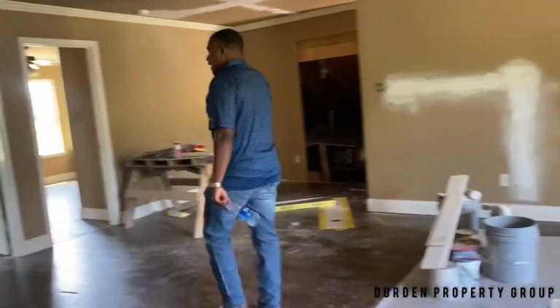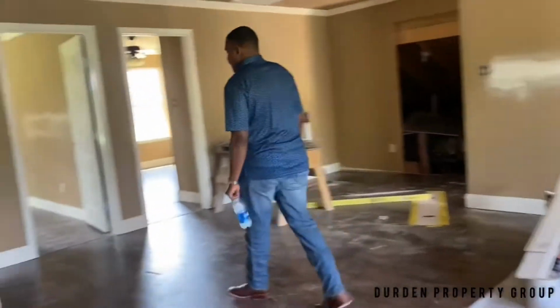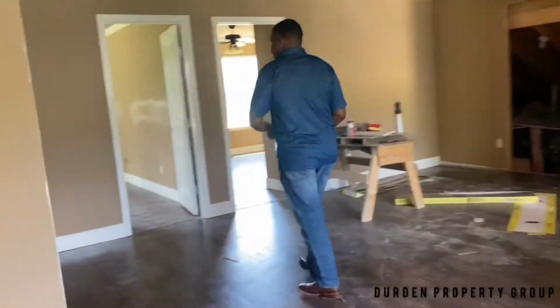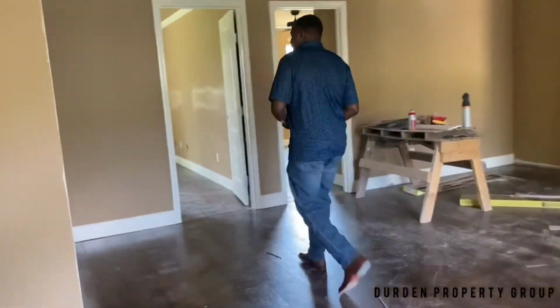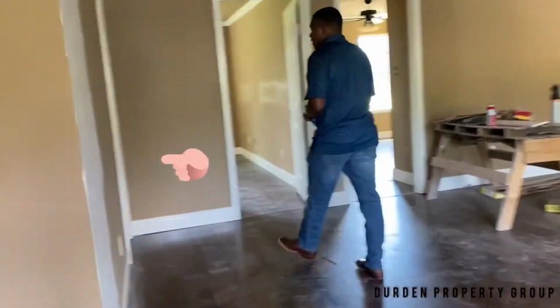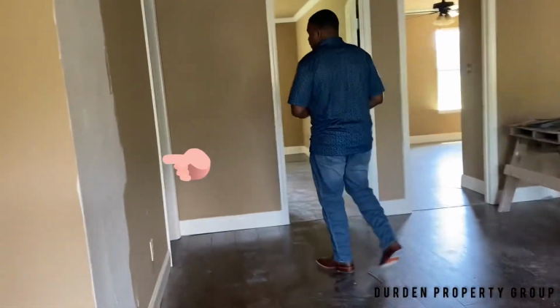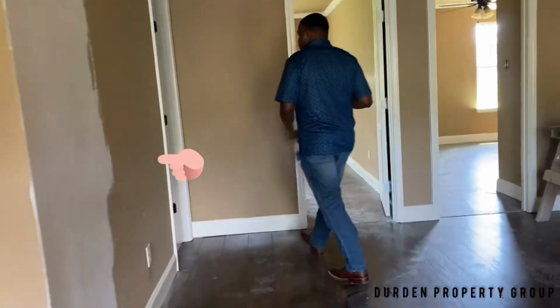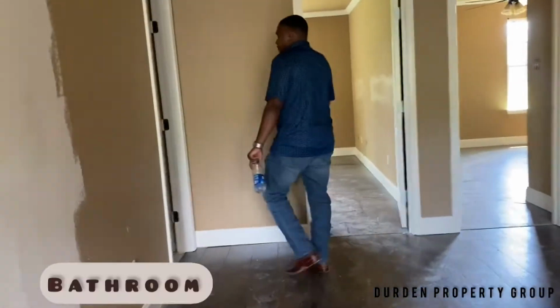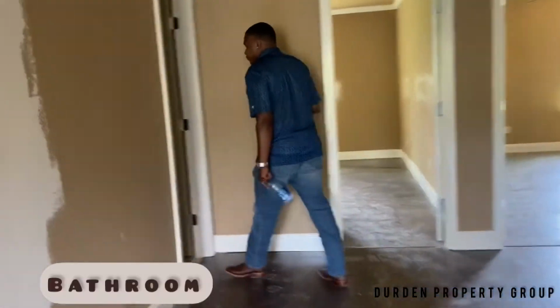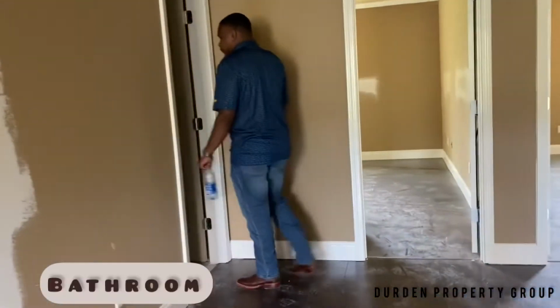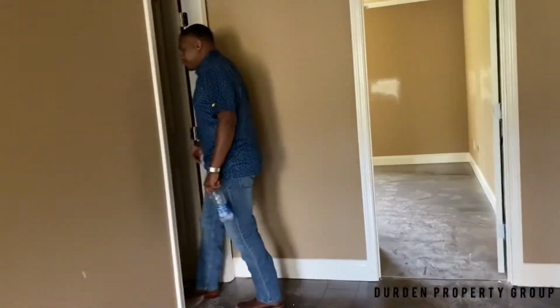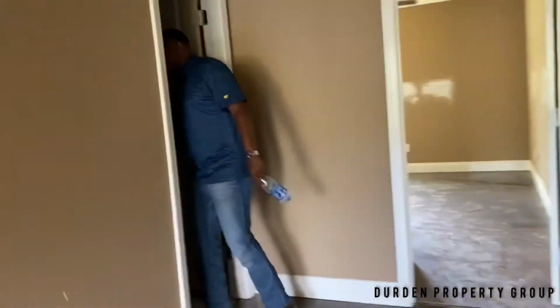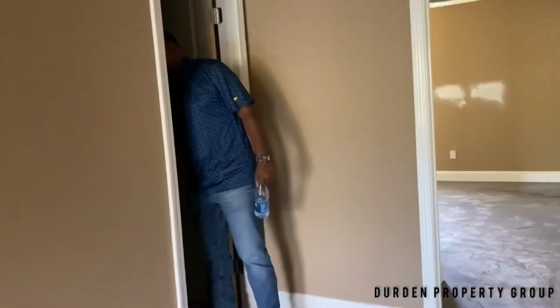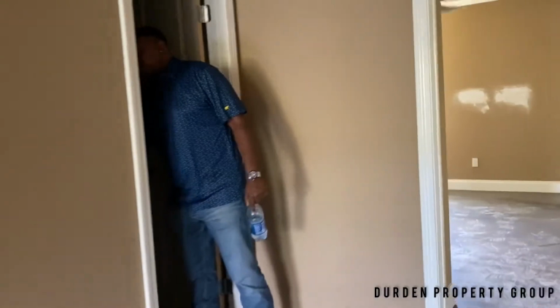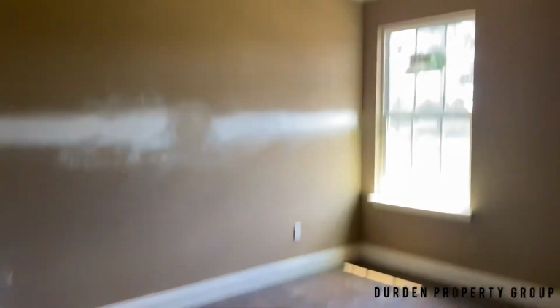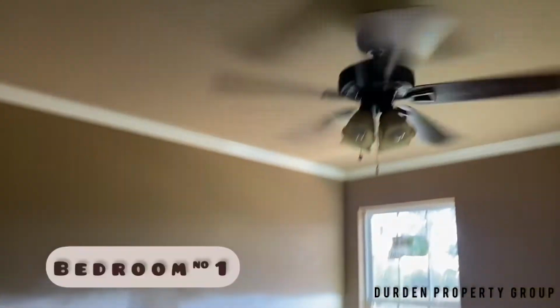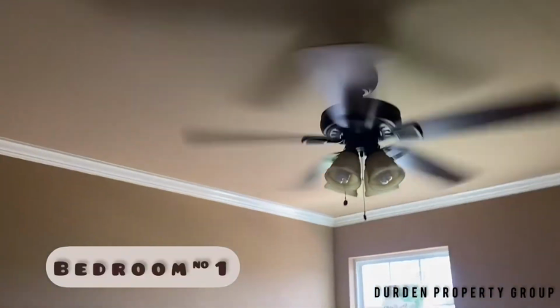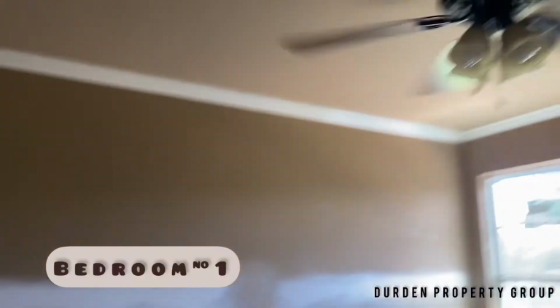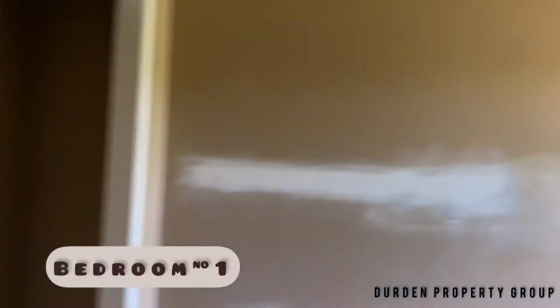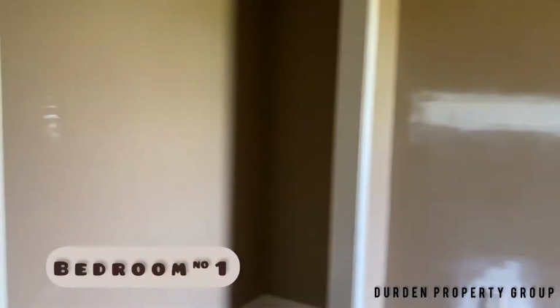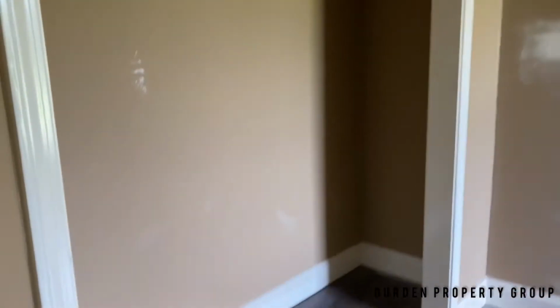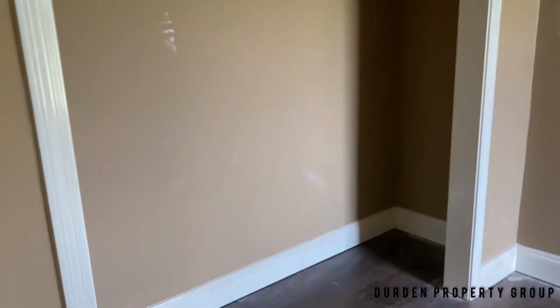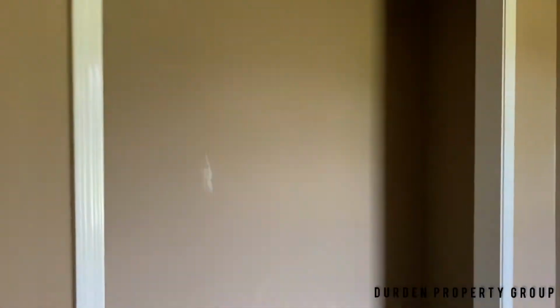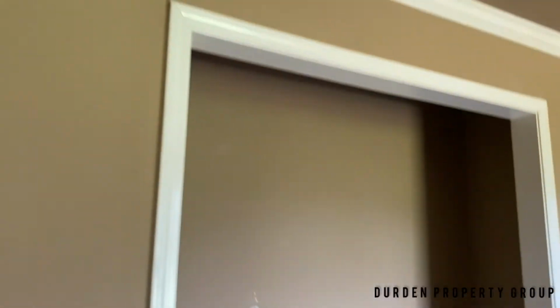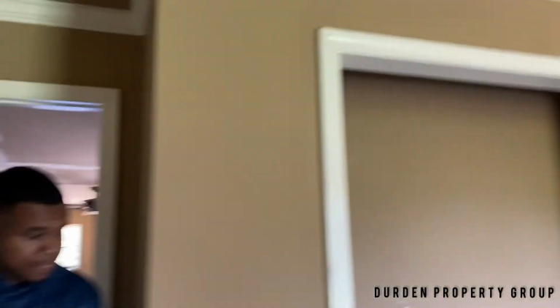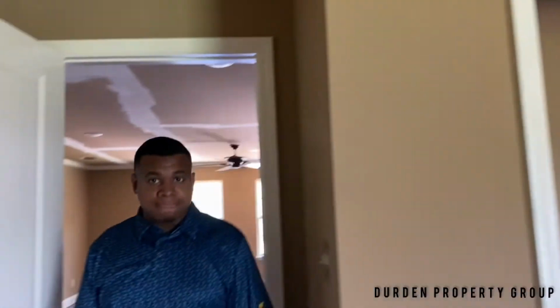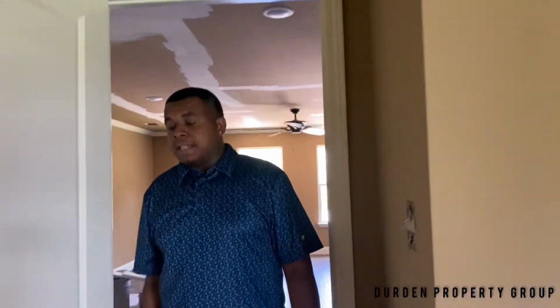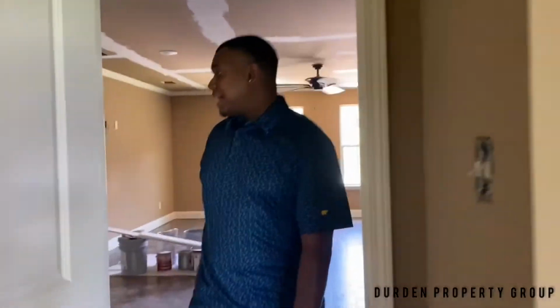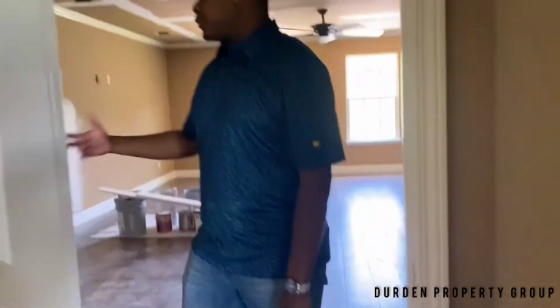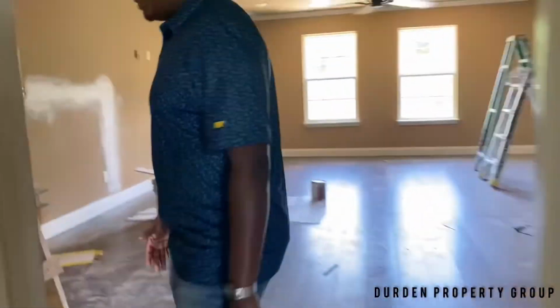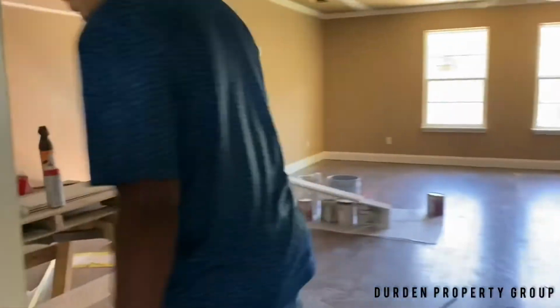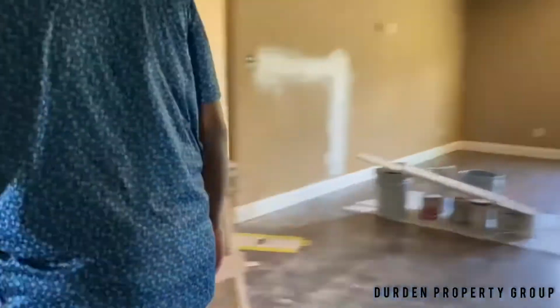And then here to my left you have the bathroom for the two bedrooms upstairs. Here's bedroom number one, and then you got bedroom number two over here.